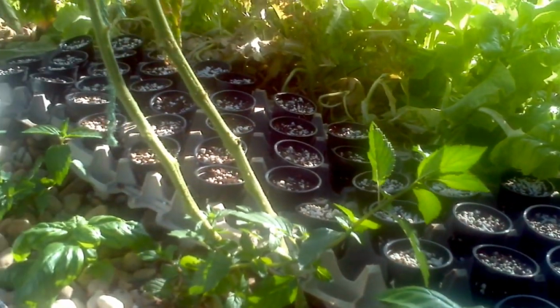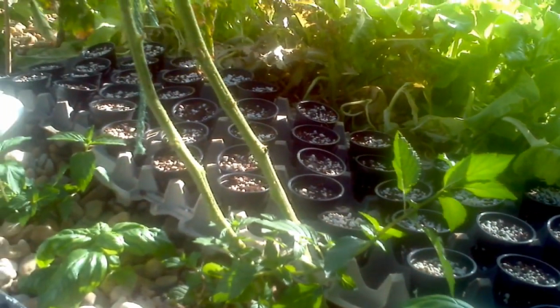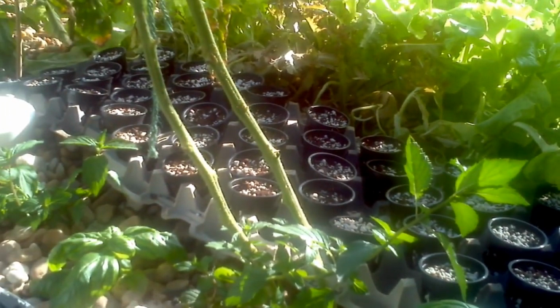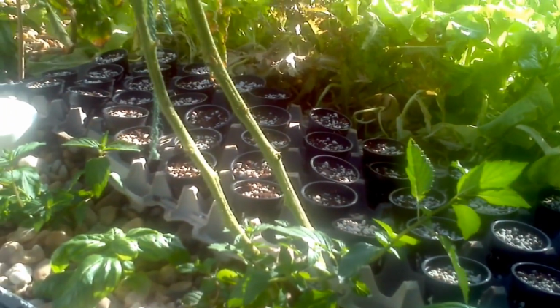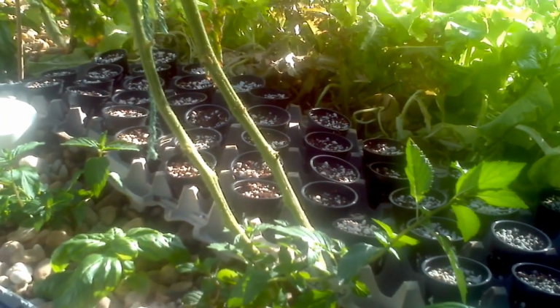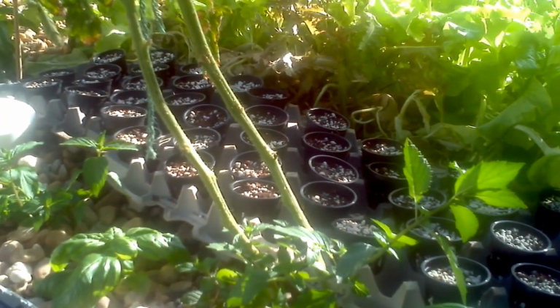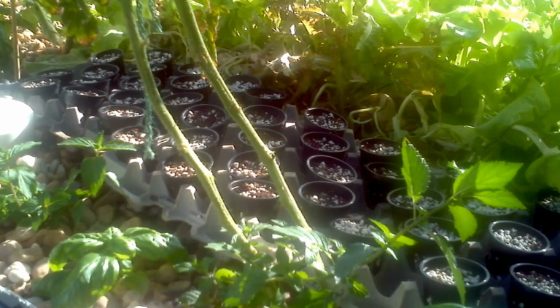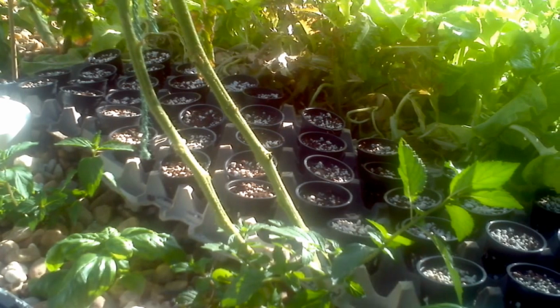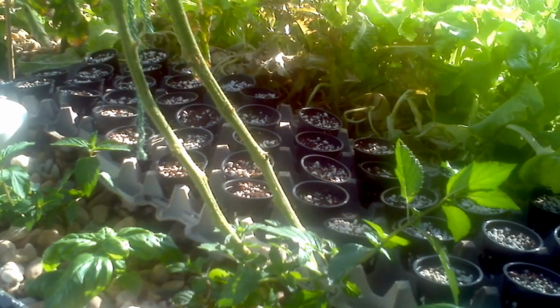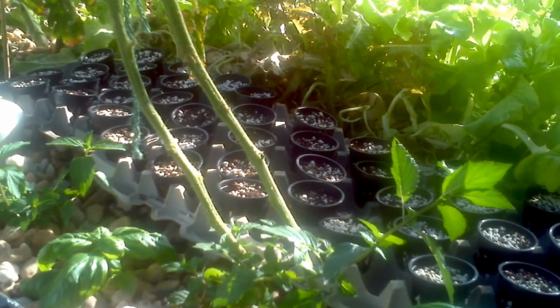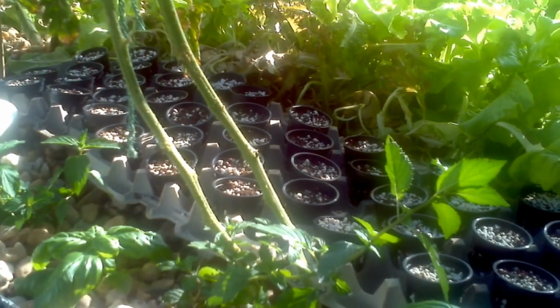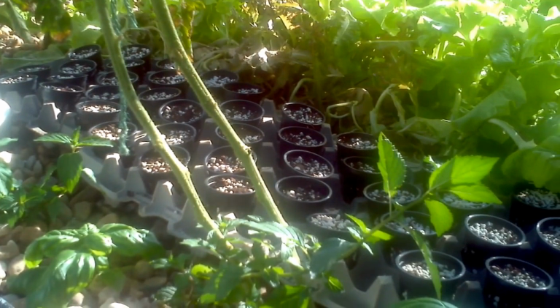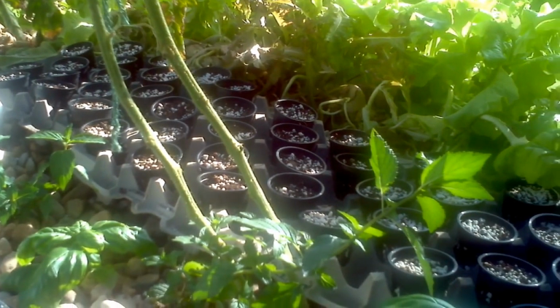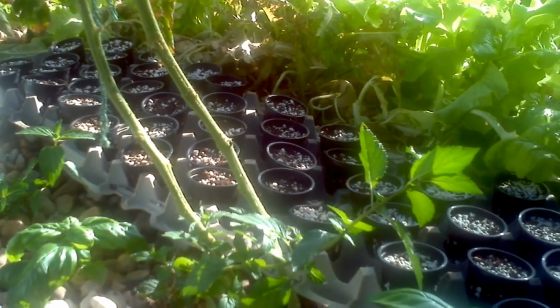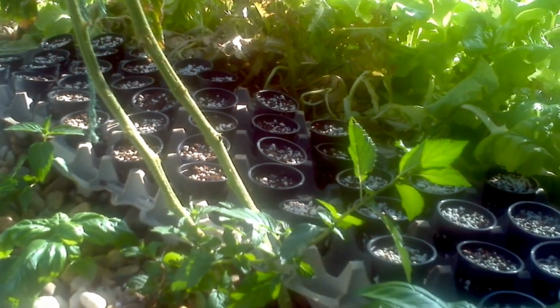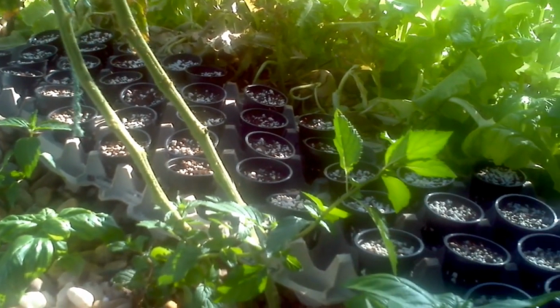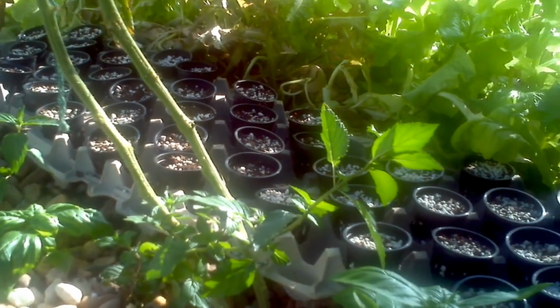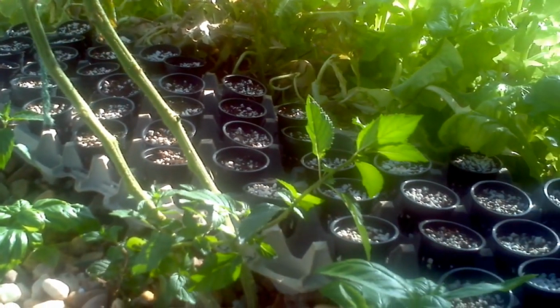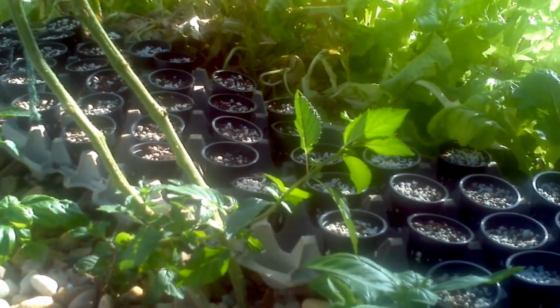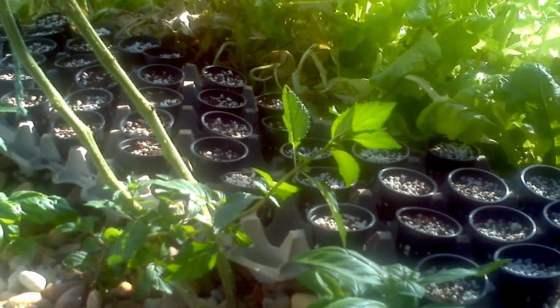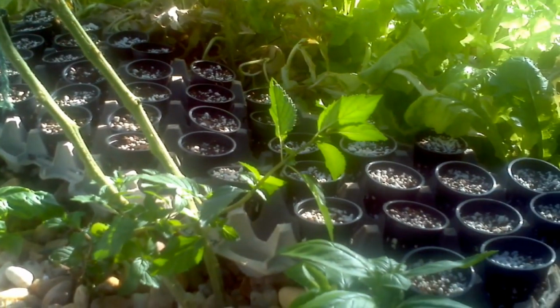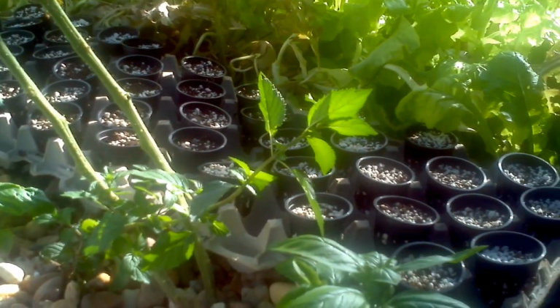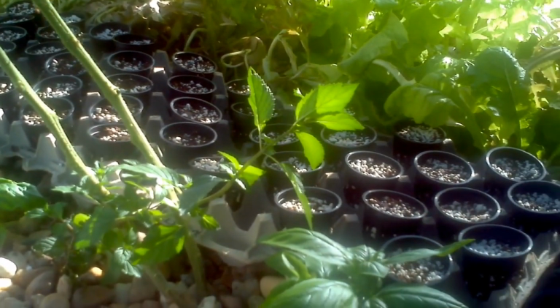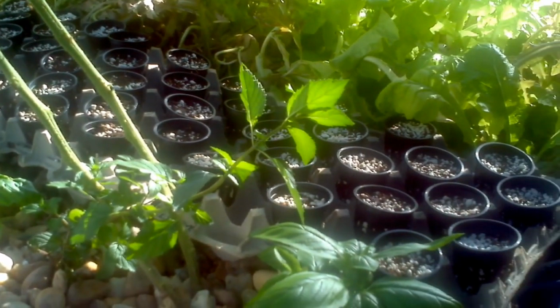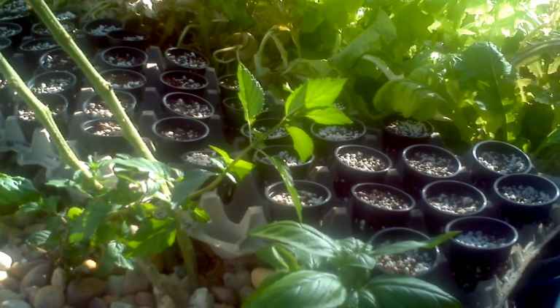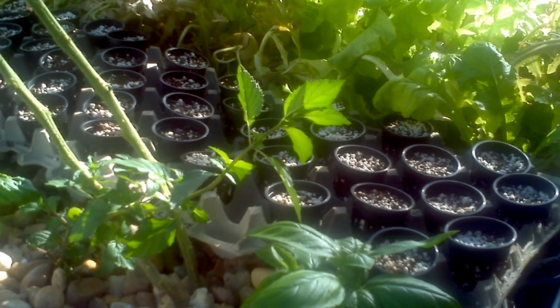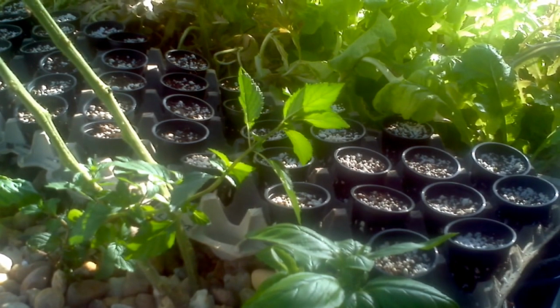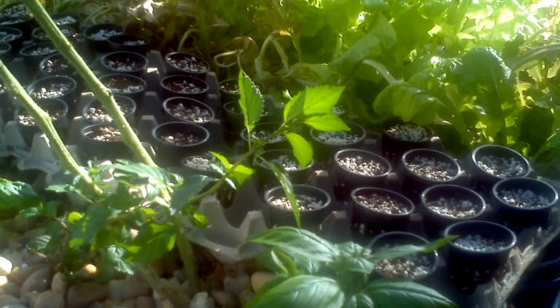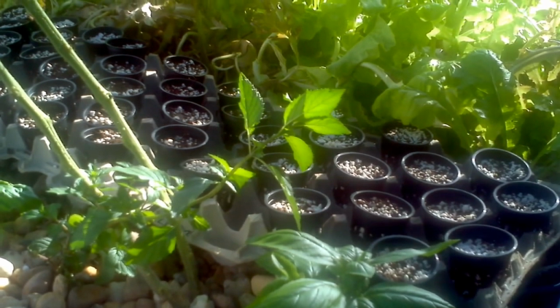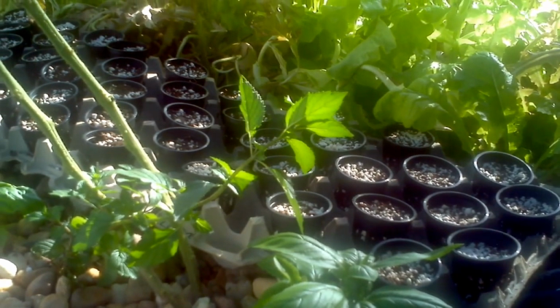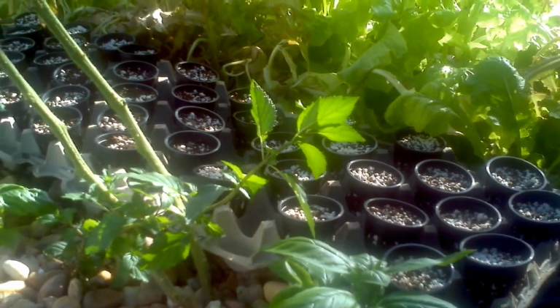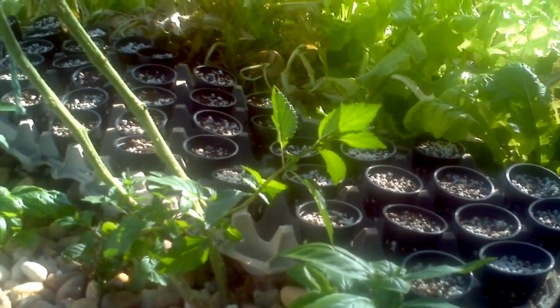She's got spinach, lettuce, and some mixed mesclun.